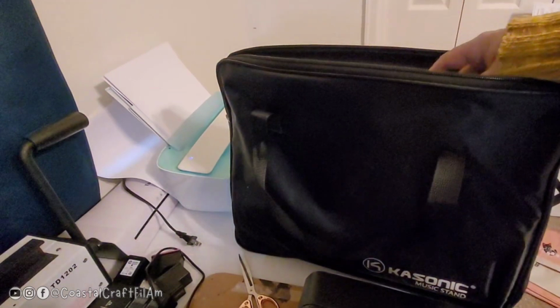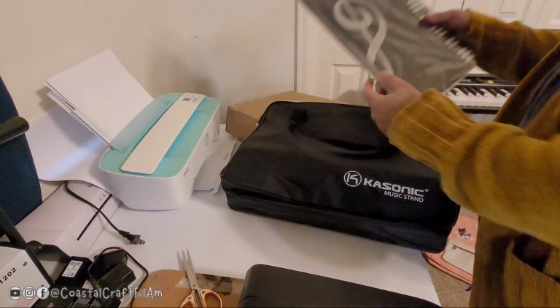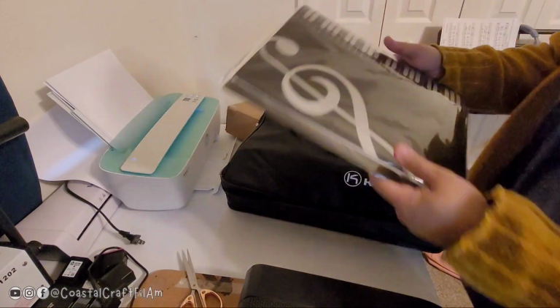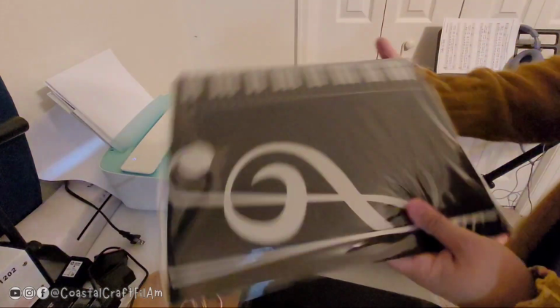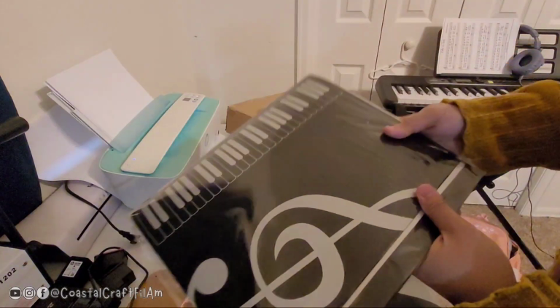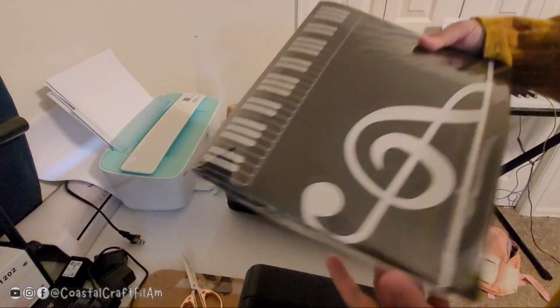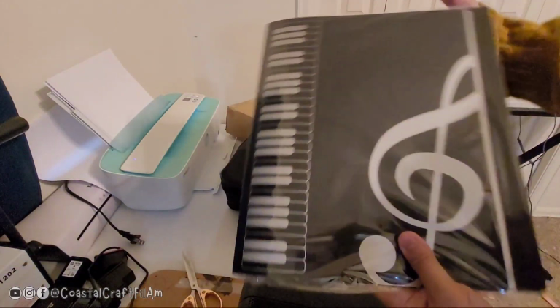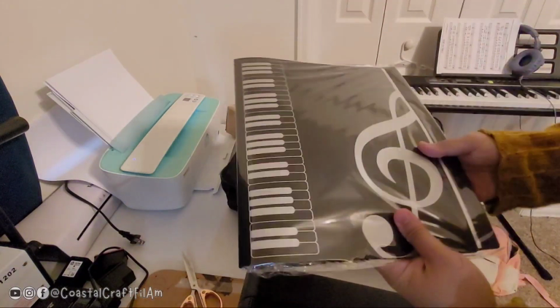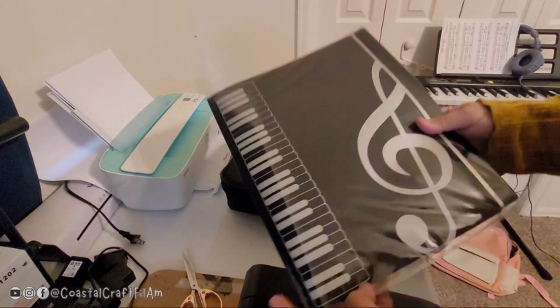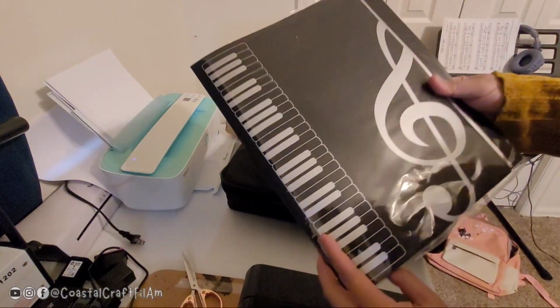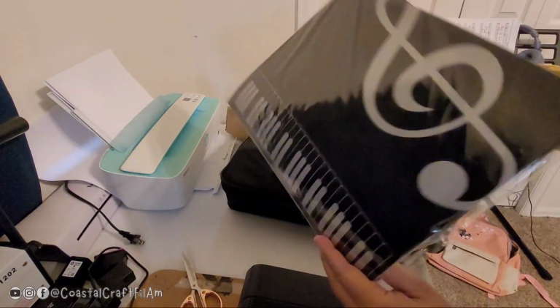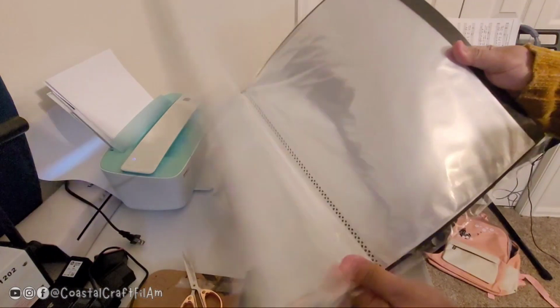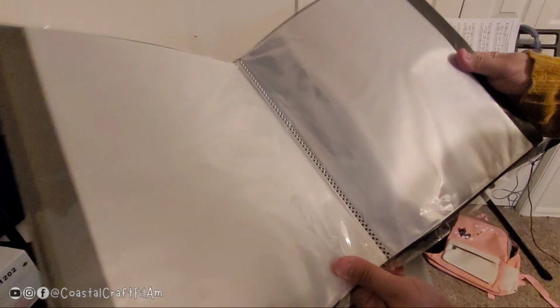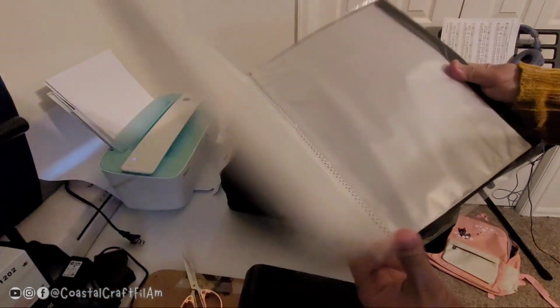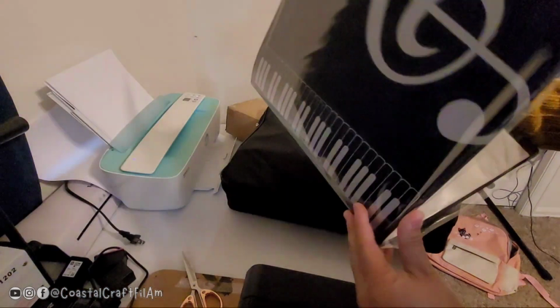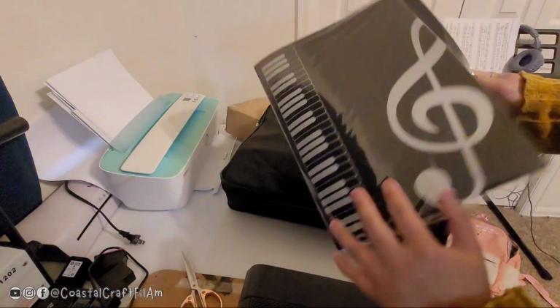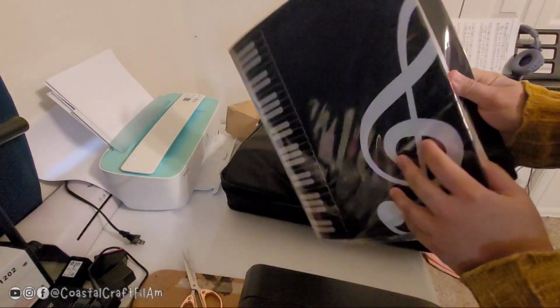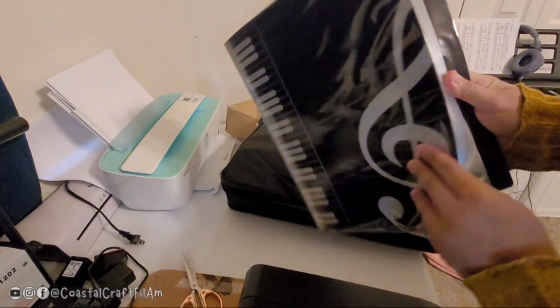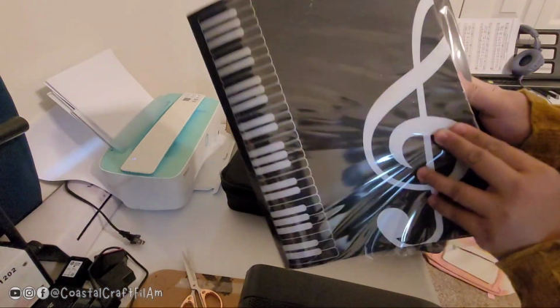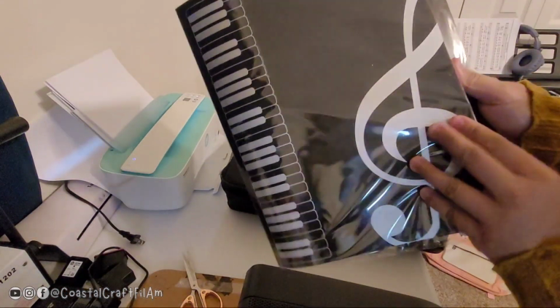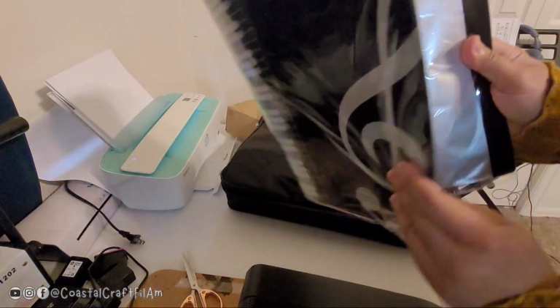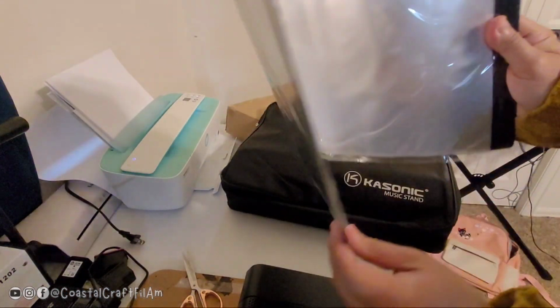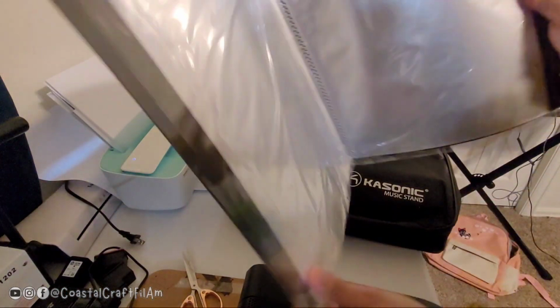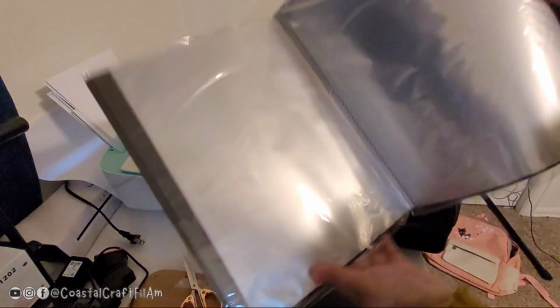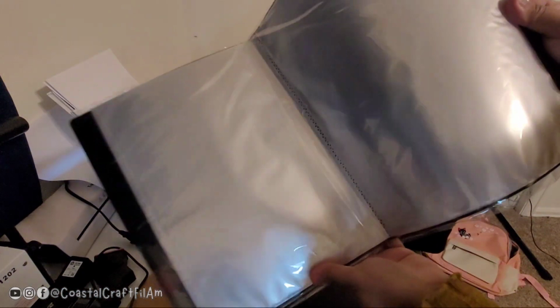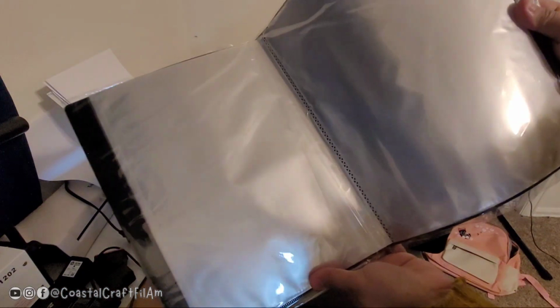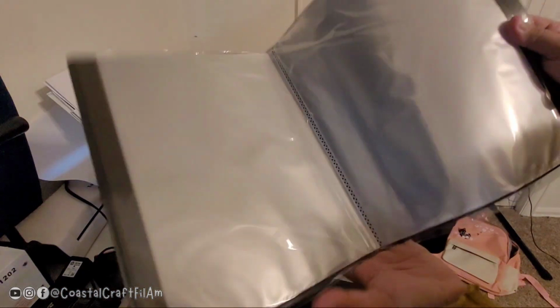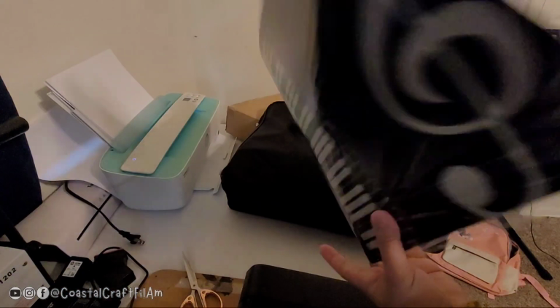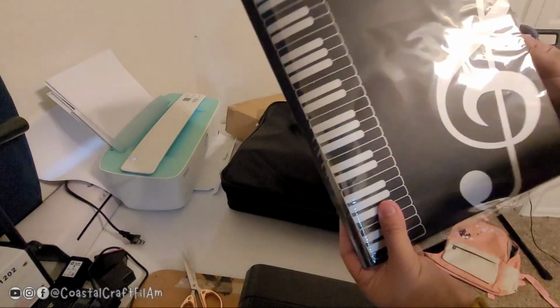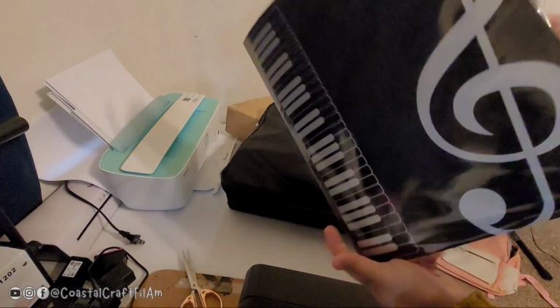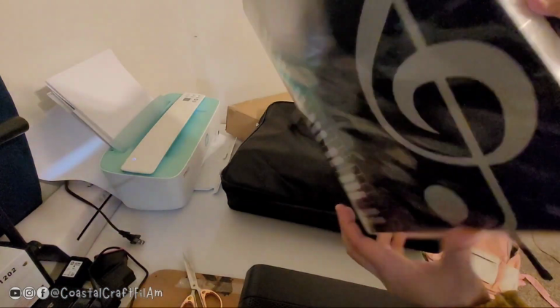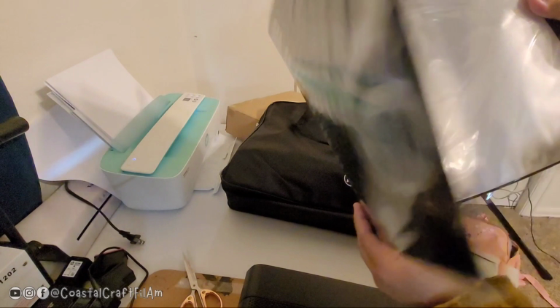First, it comes with this freebie — it's really cool. It's a music note clip where you can pick up your music sheets.